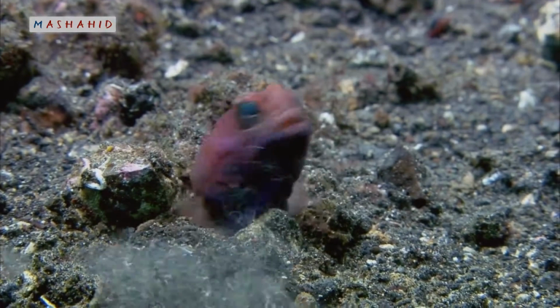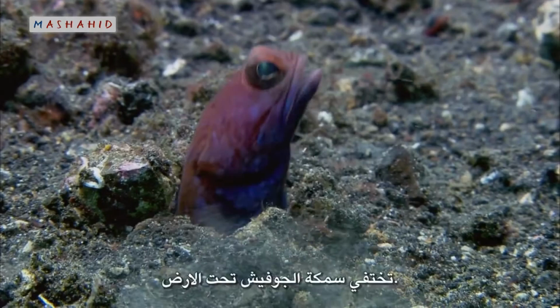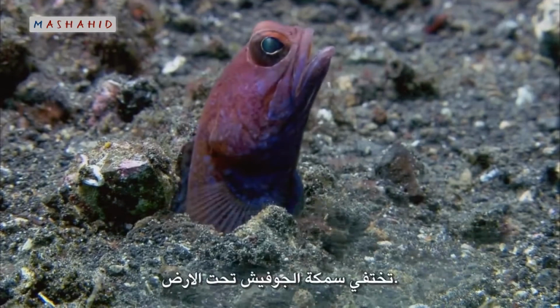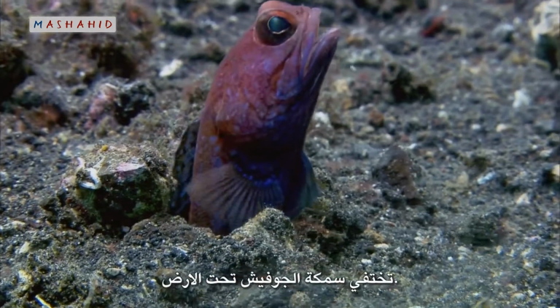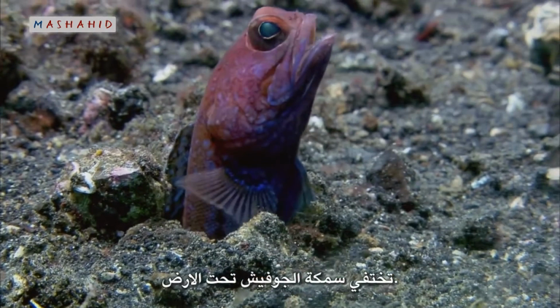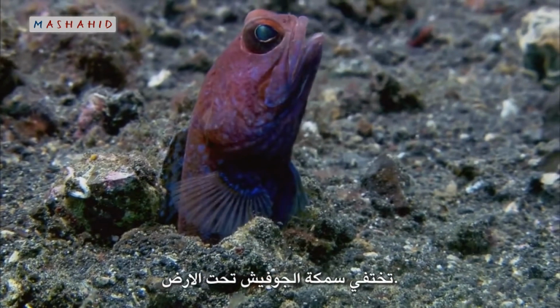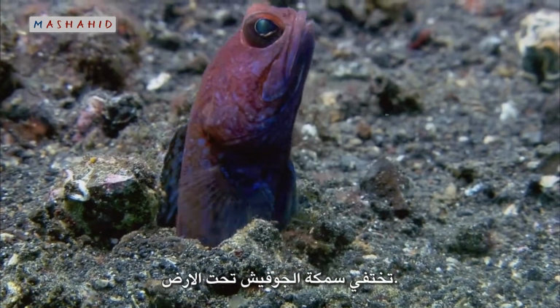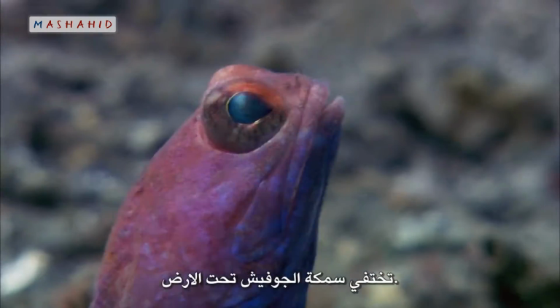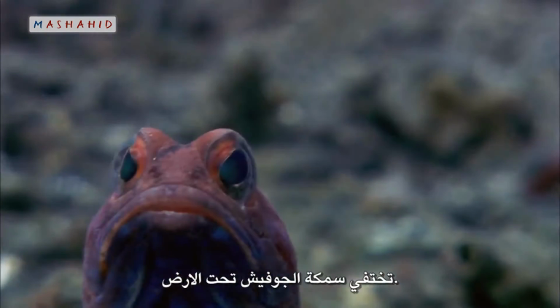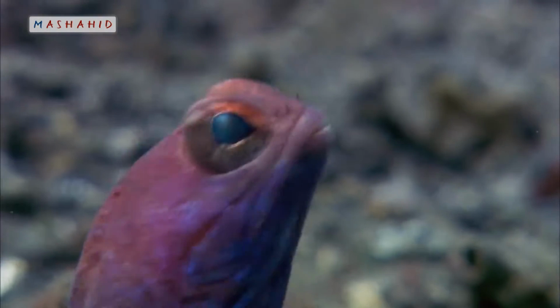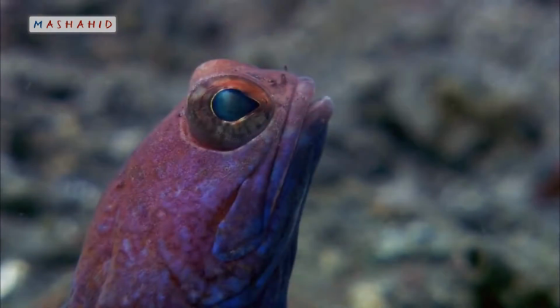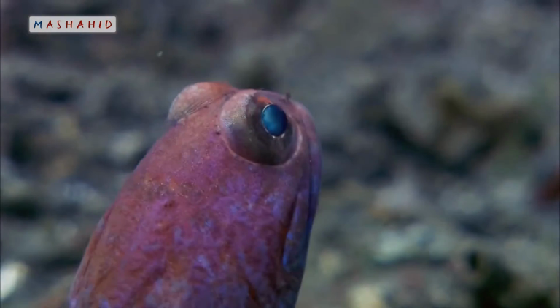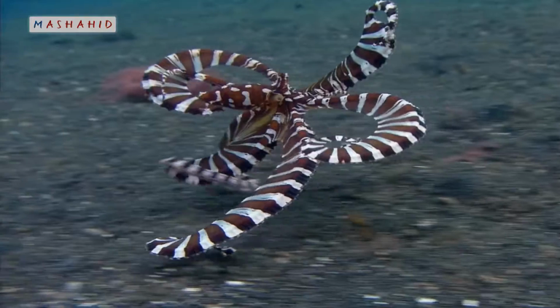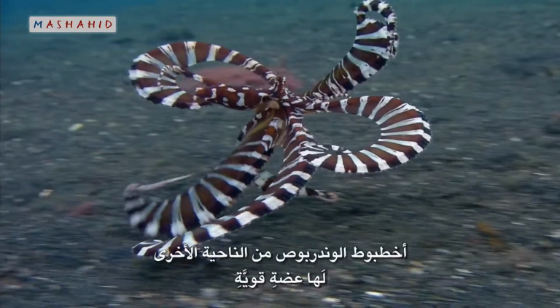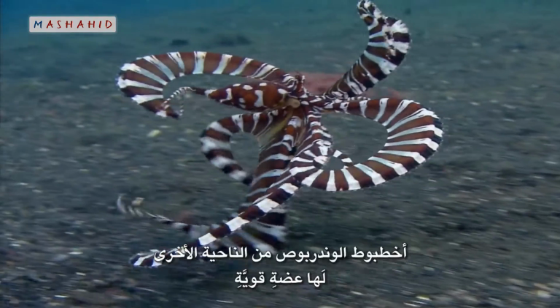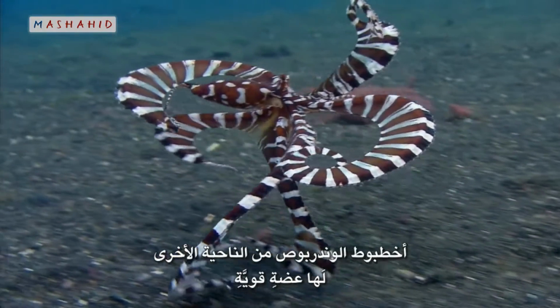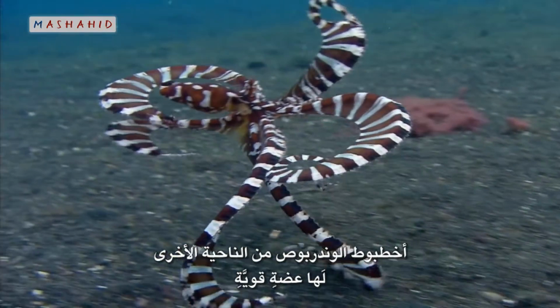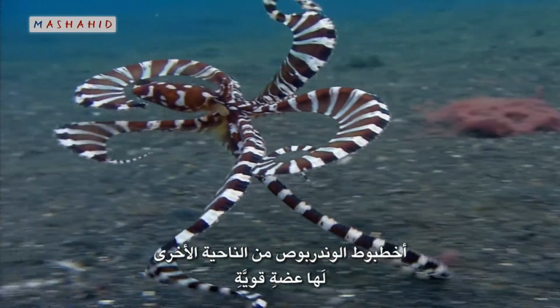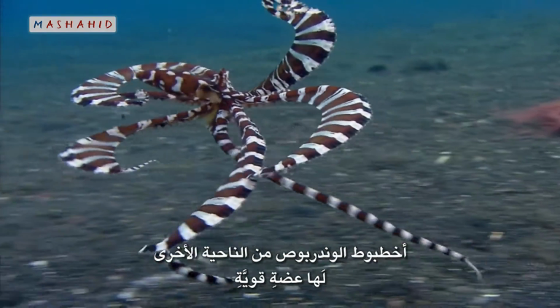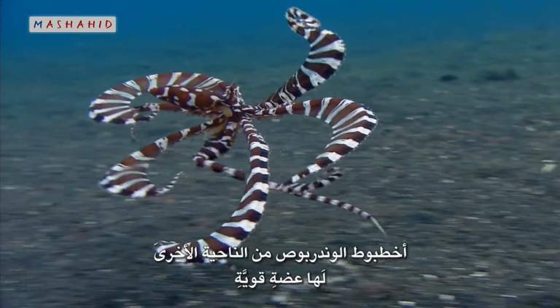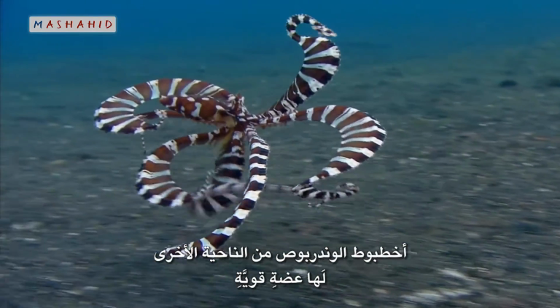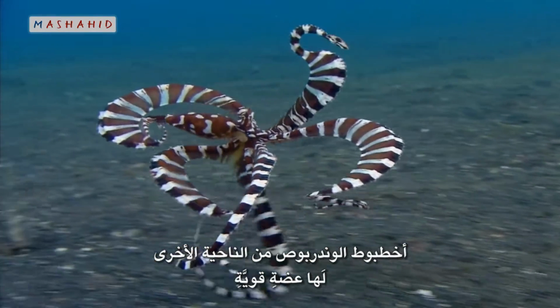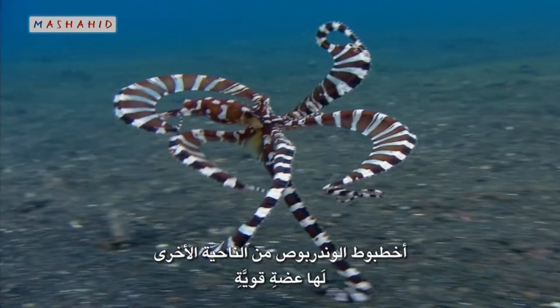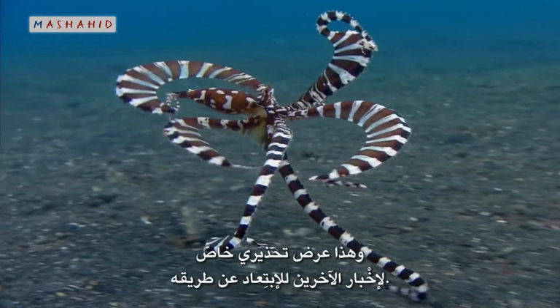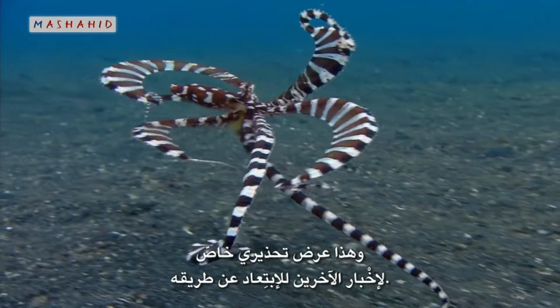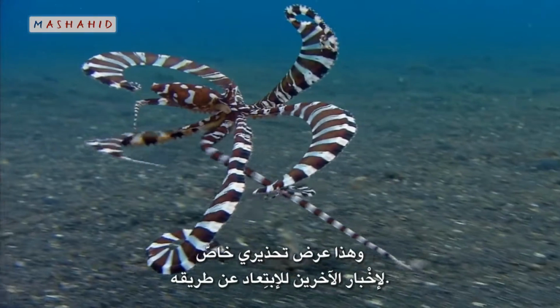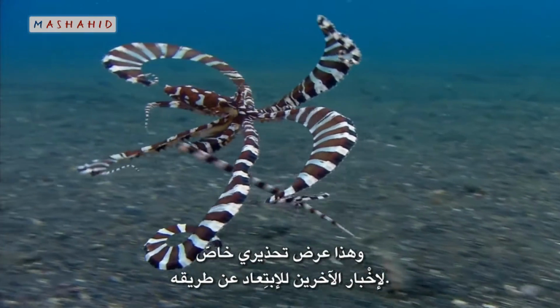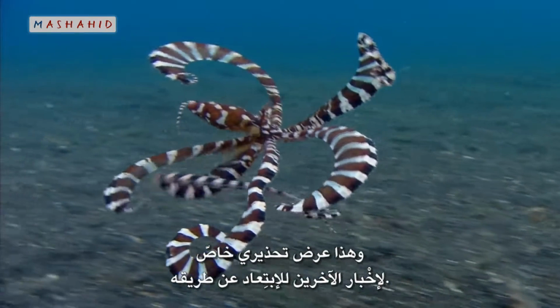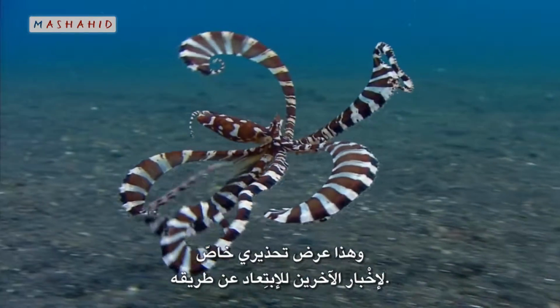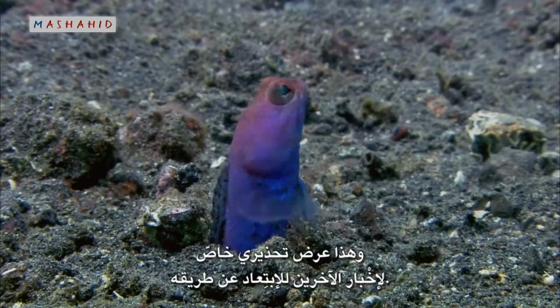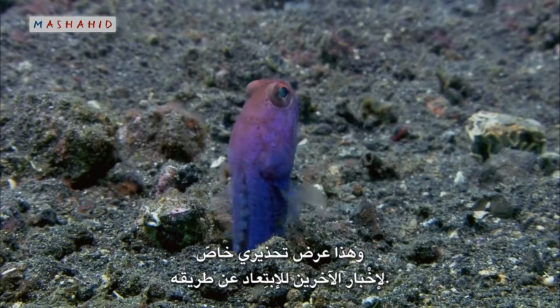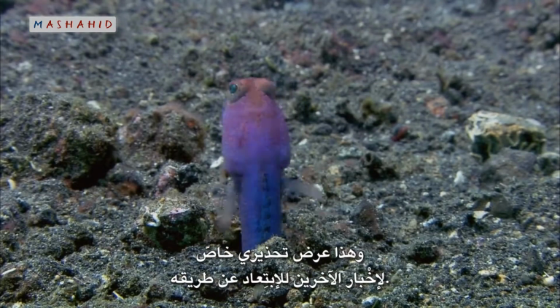The jawfish hides underground. The wonderpuss octopus, on the other hand, has such a powerful bite that it has a special warning display to tell others to keep out of its way.